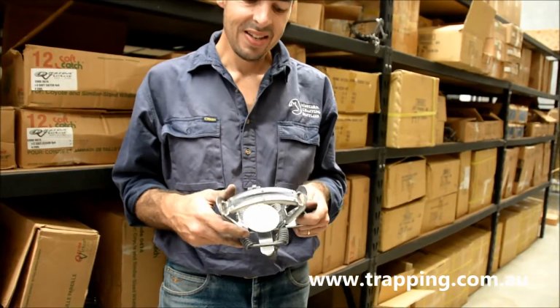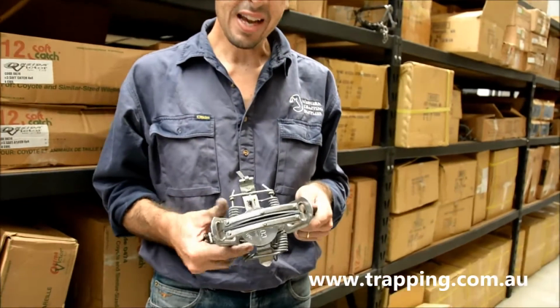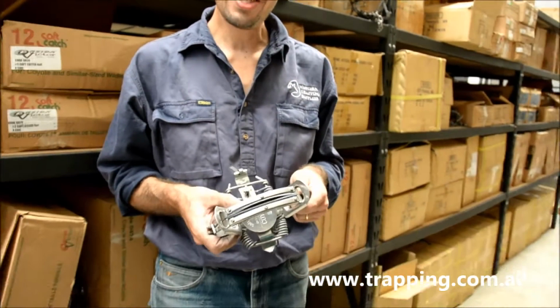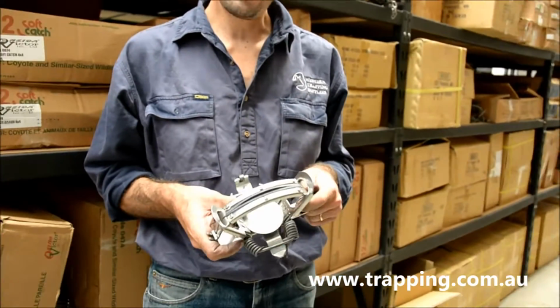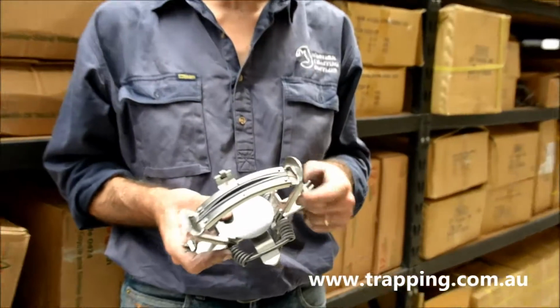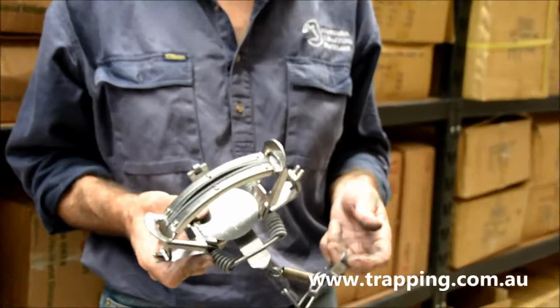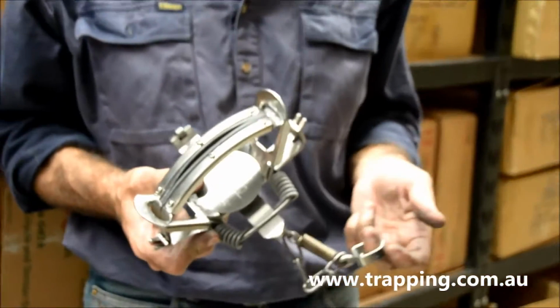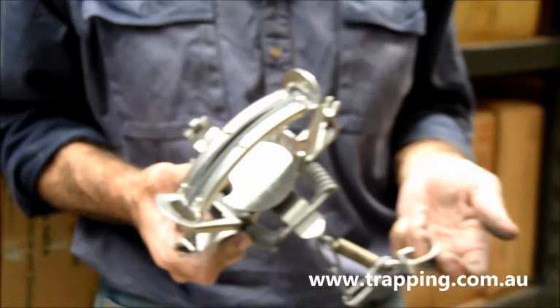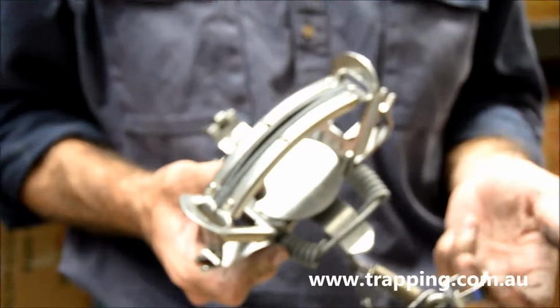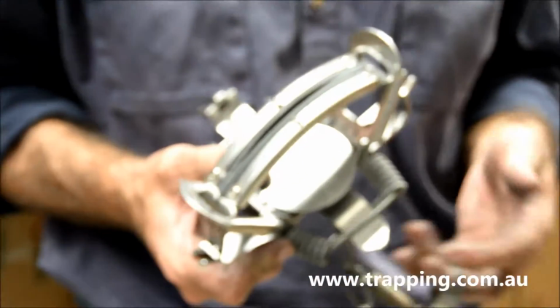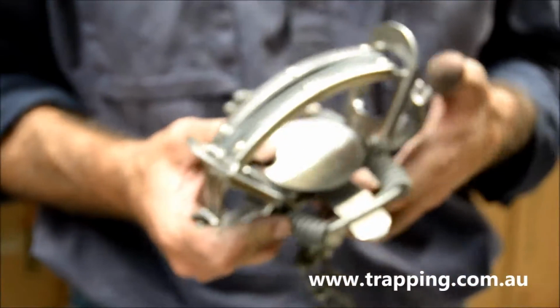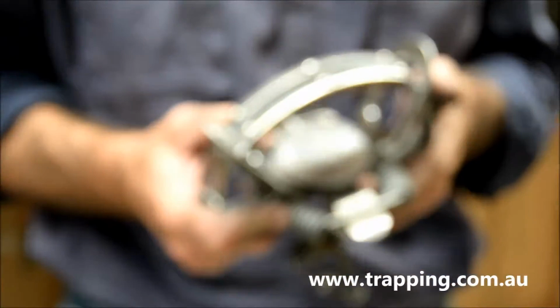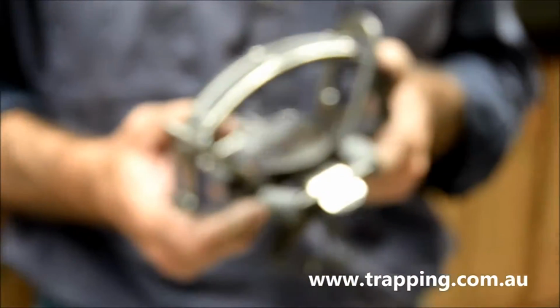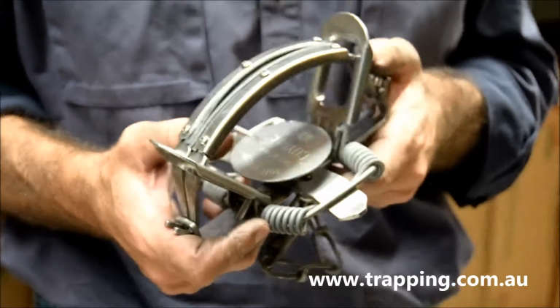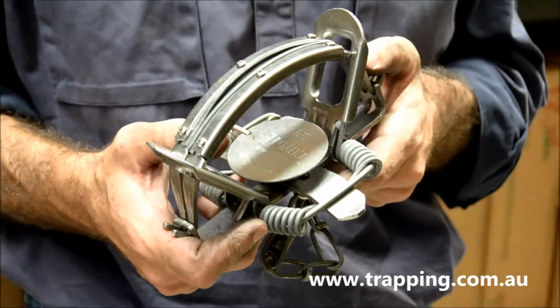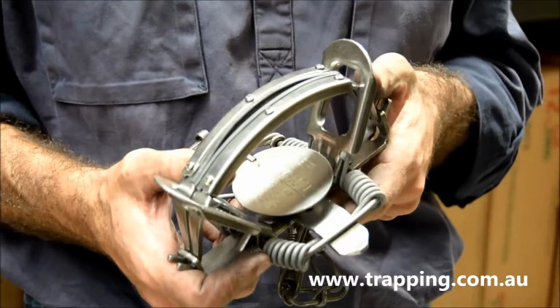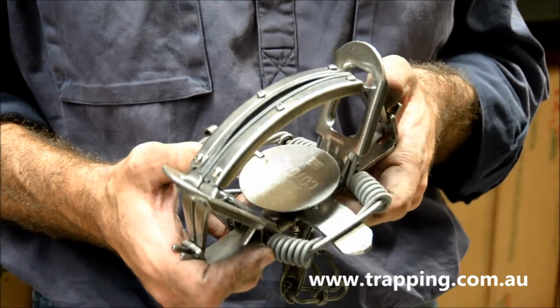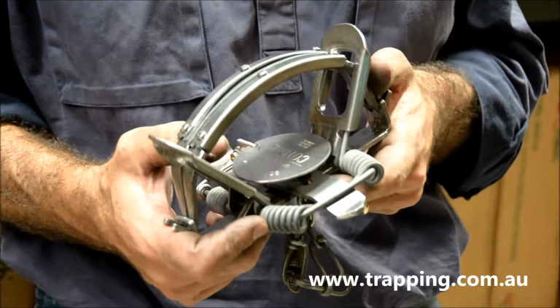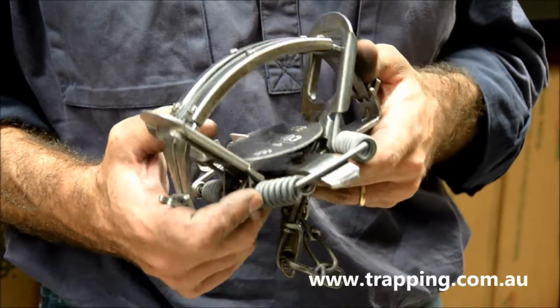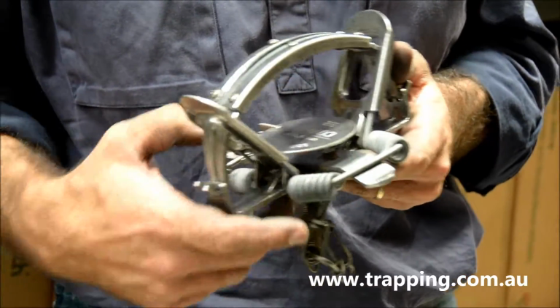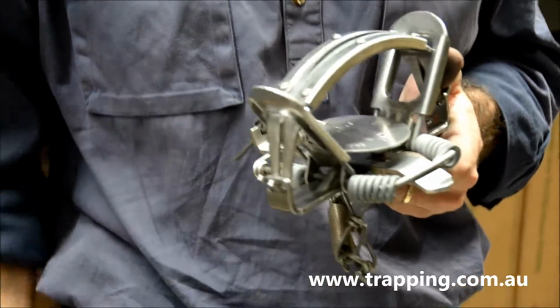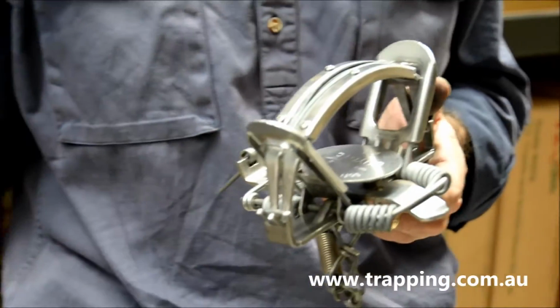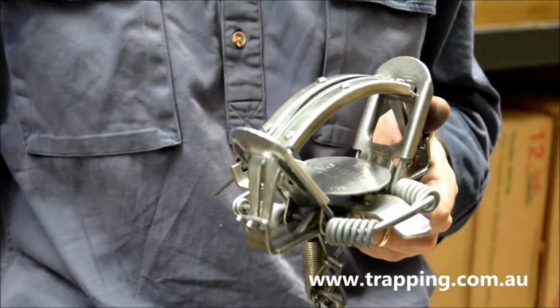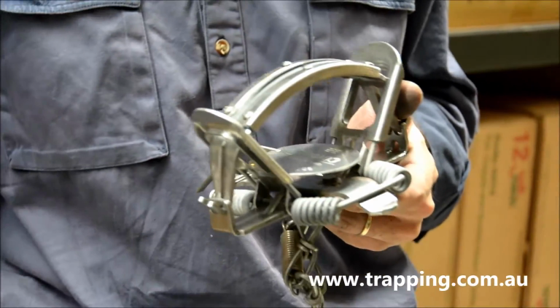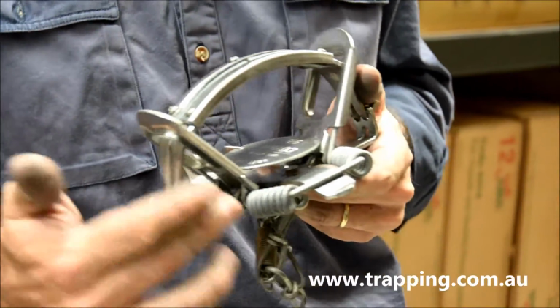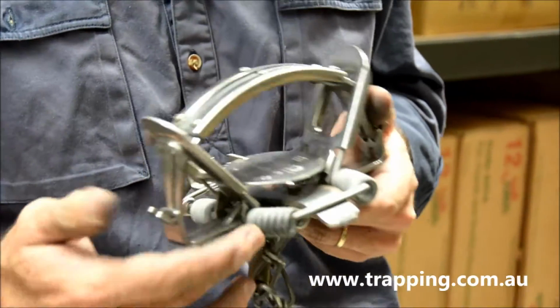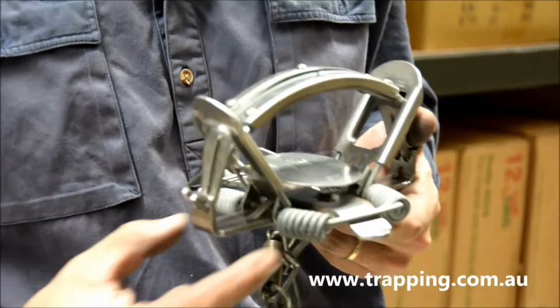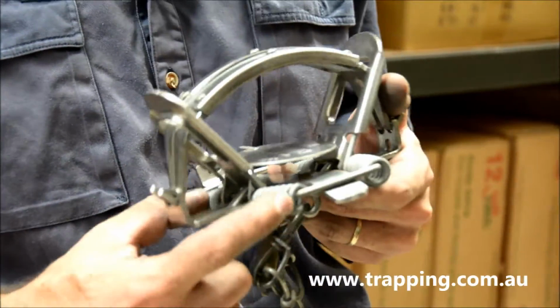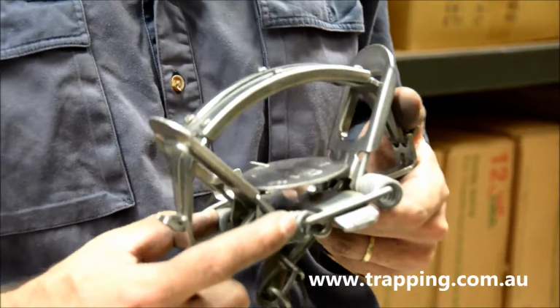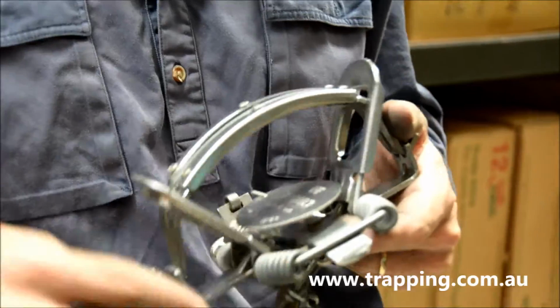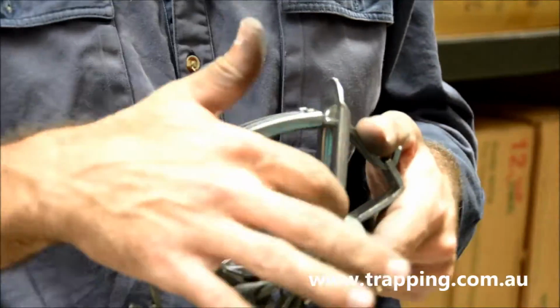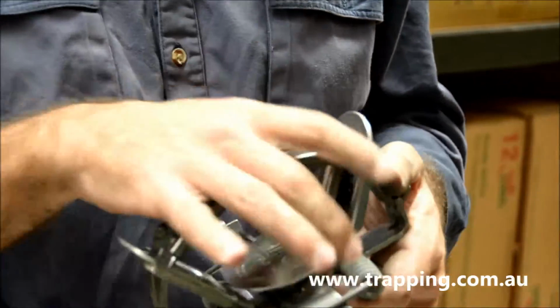This is your Victor Softcatch No. 3 4x4. So it's very similar to your standard Victor Softcatch No. 3 with two coil springs, except this one has got four coil springs on it.